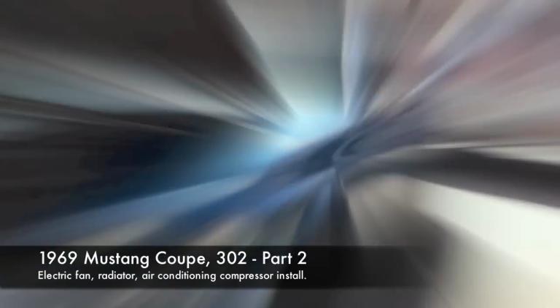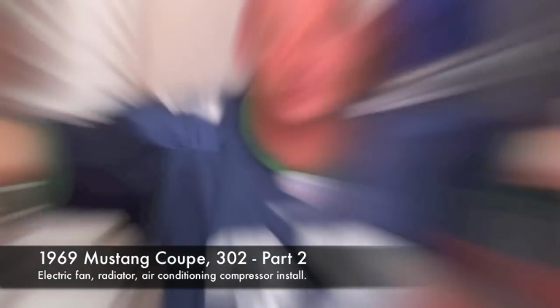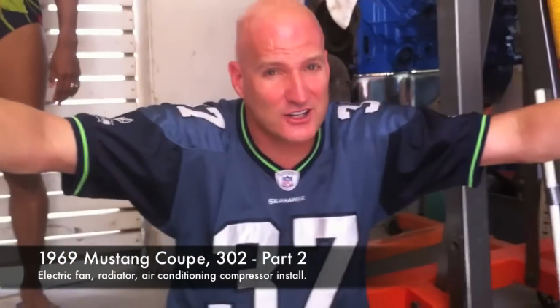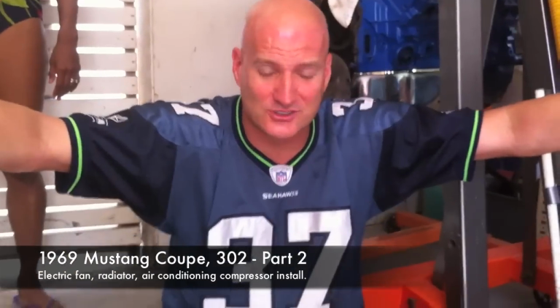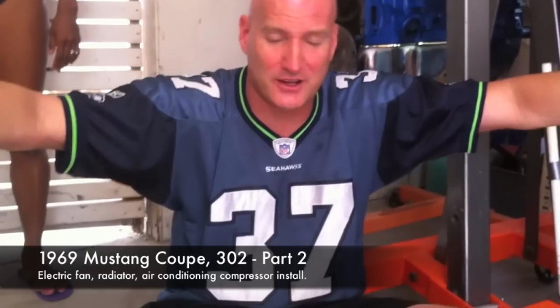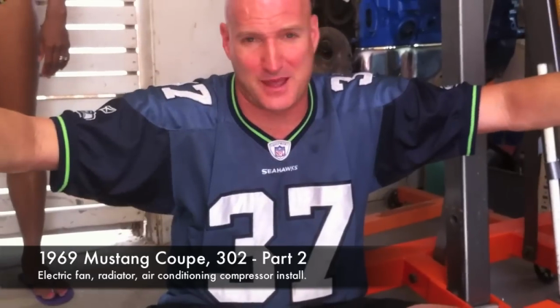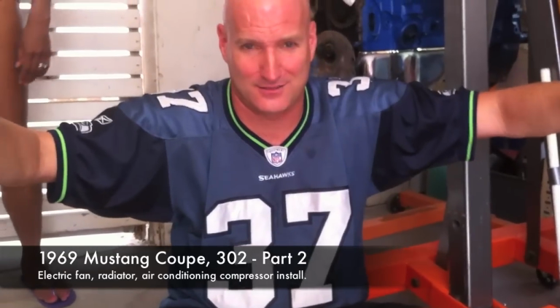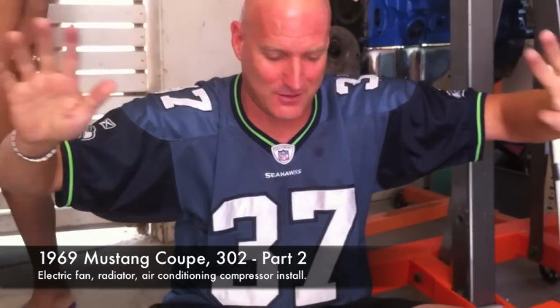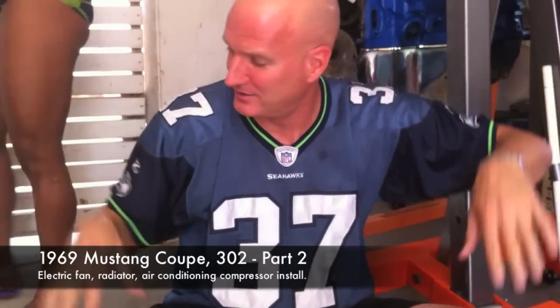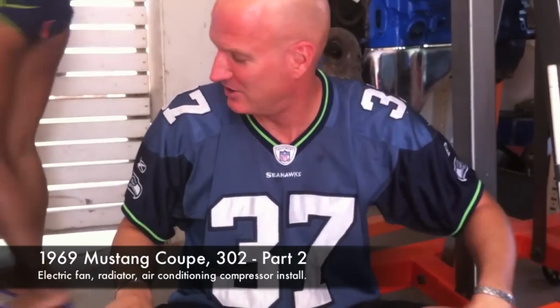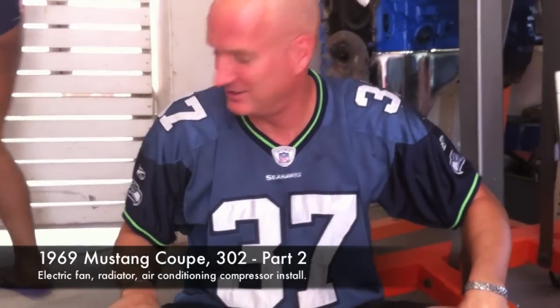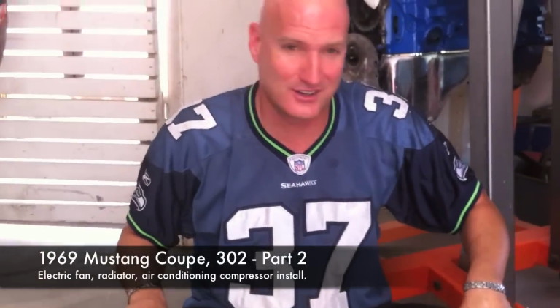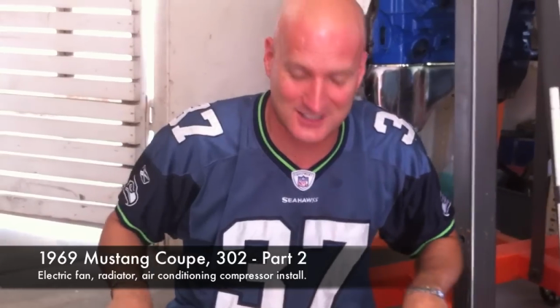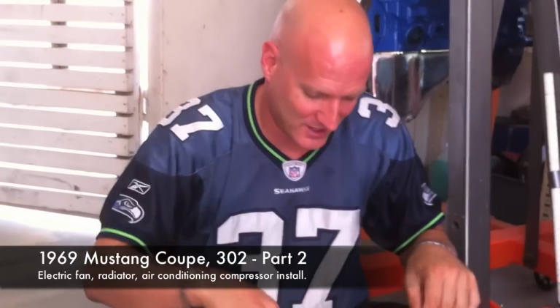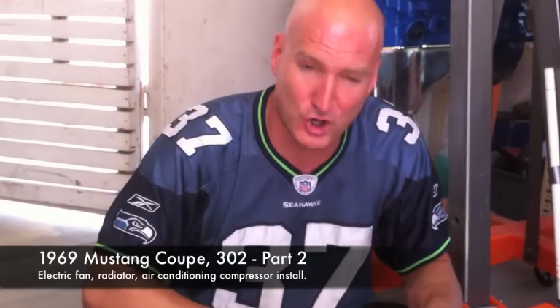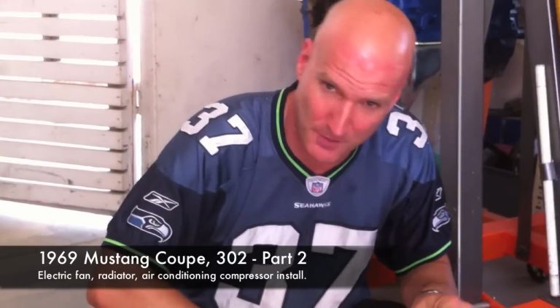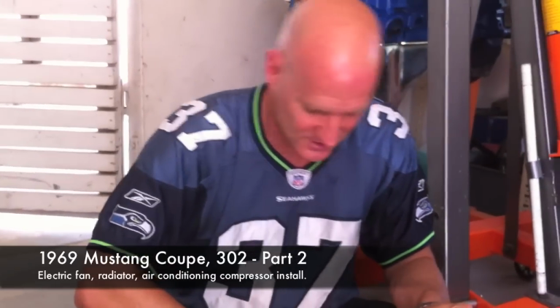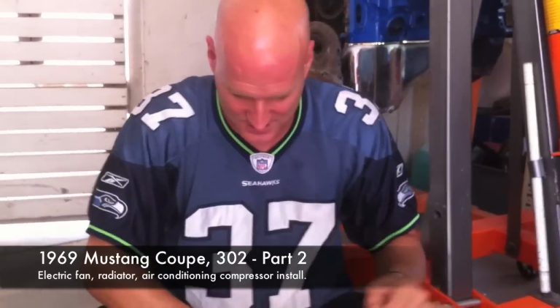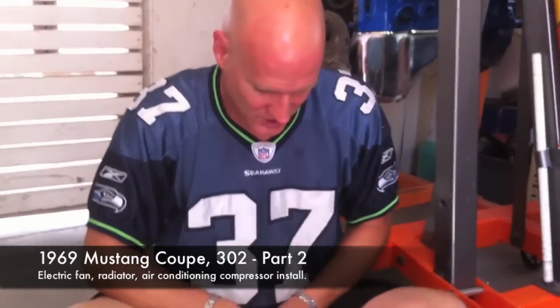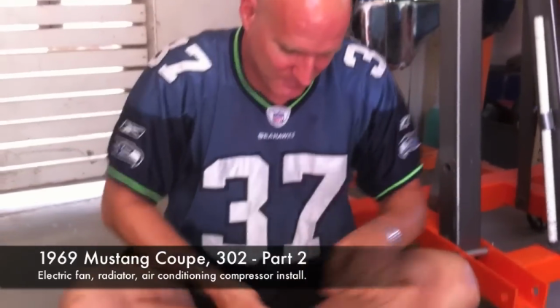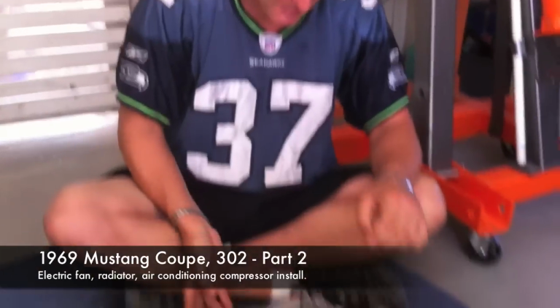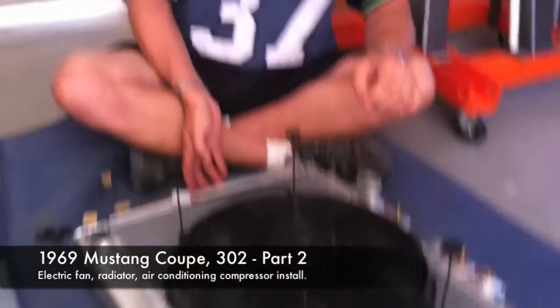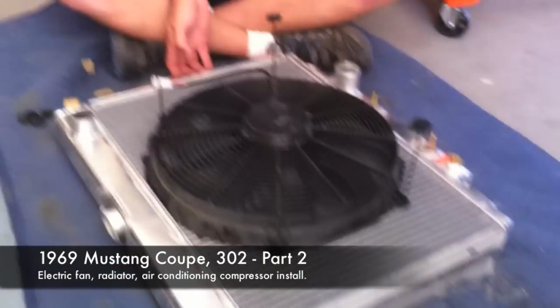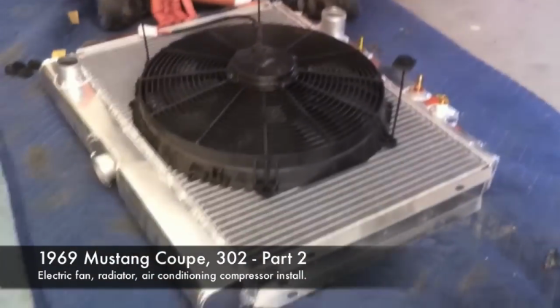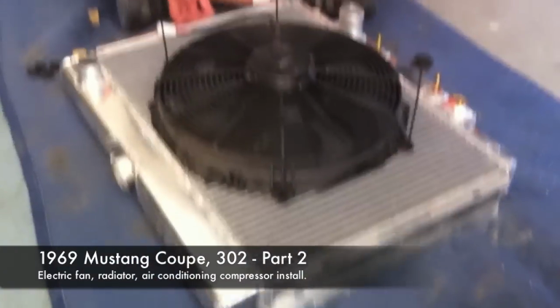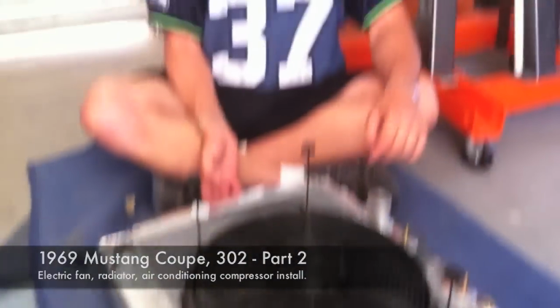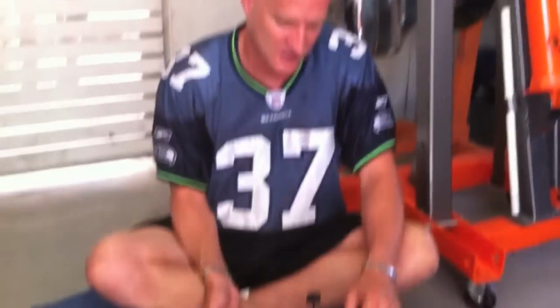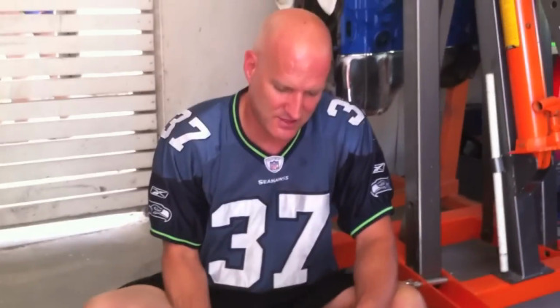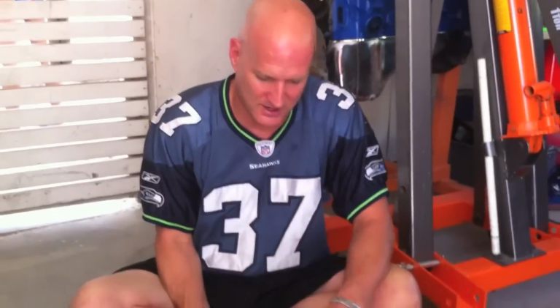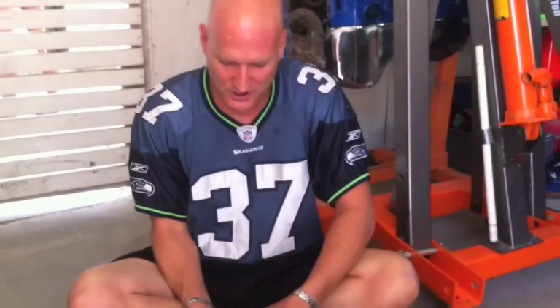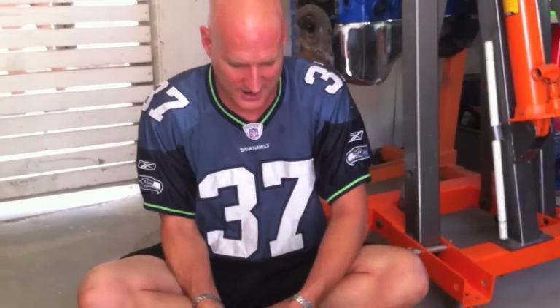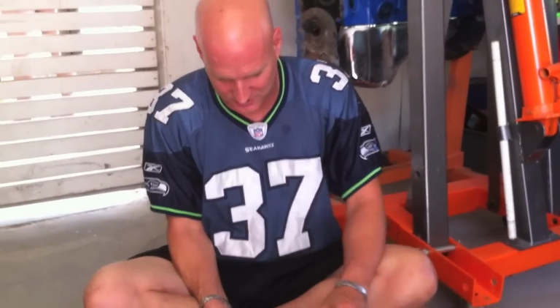Great news — they got my gun back, they found my gun. Burglary update on MustangMedic: just got a phone call from the police department and they've got the gun back, so that's good news.